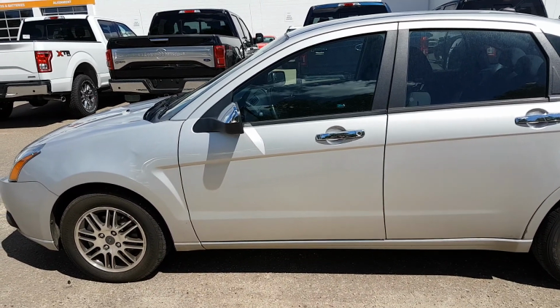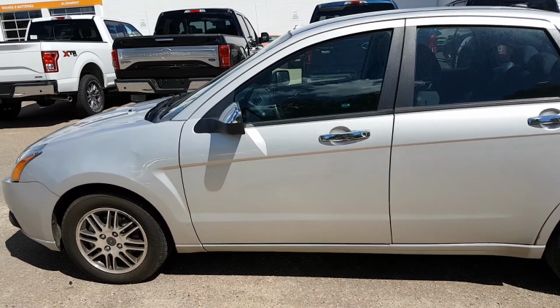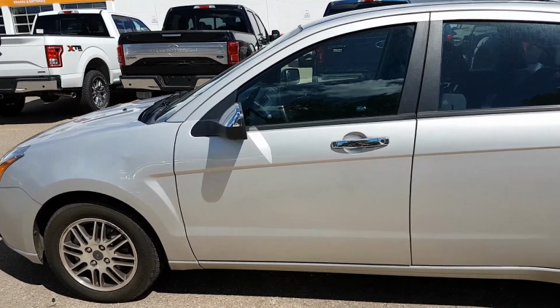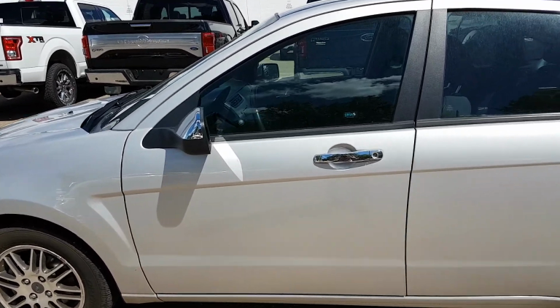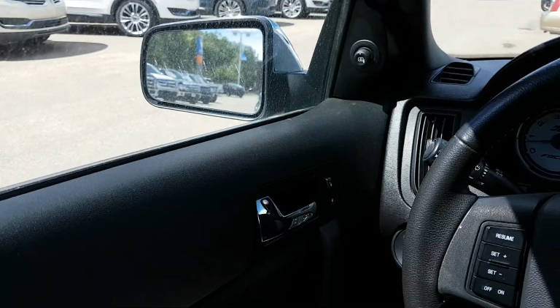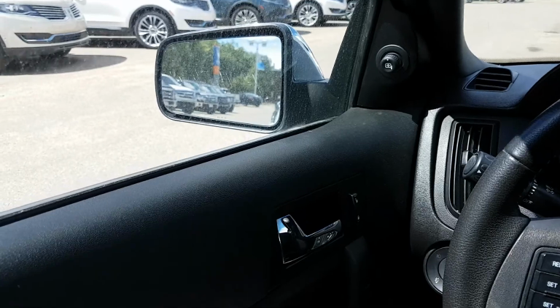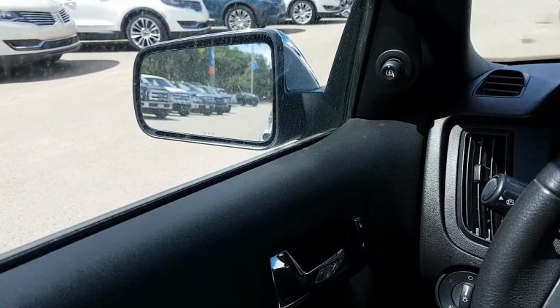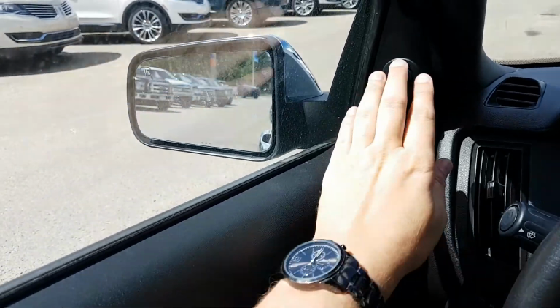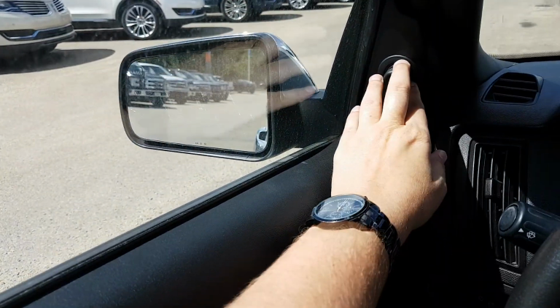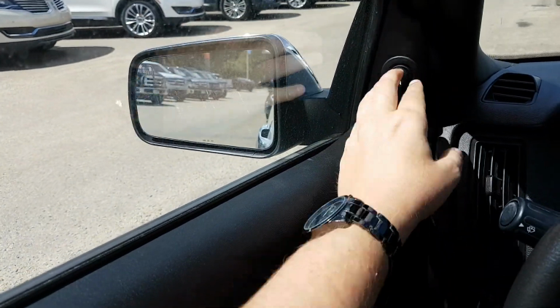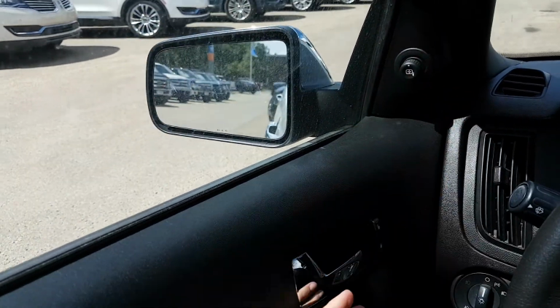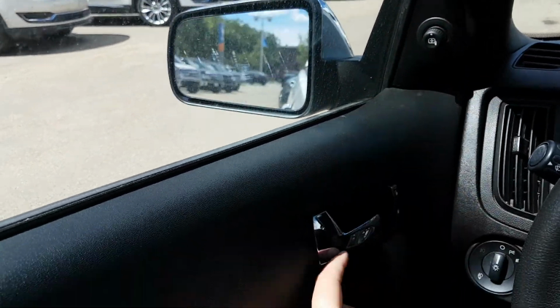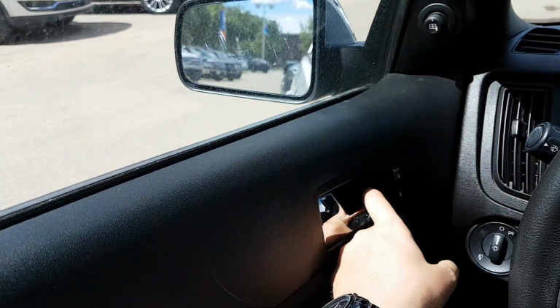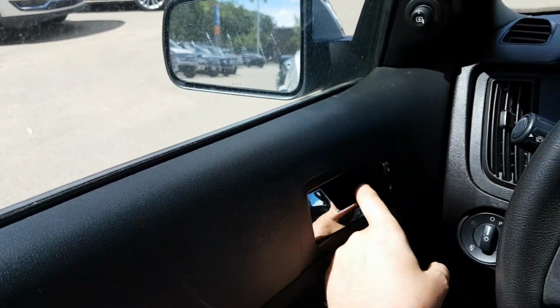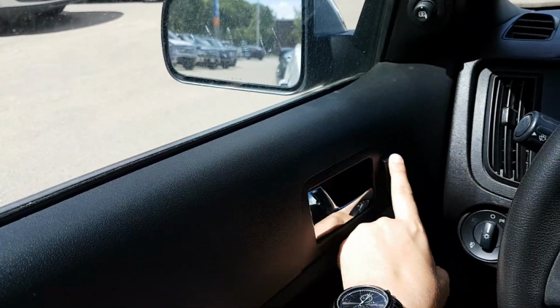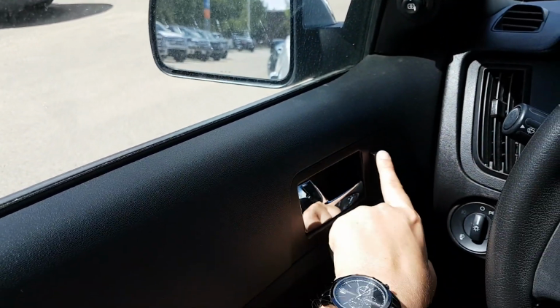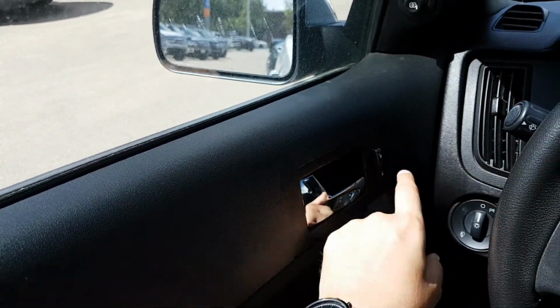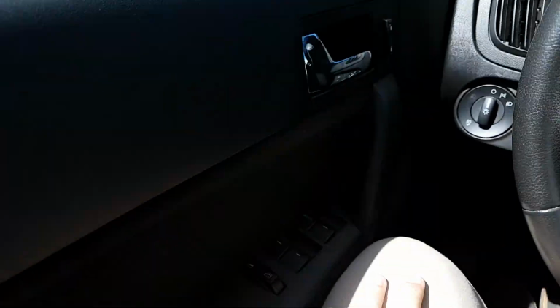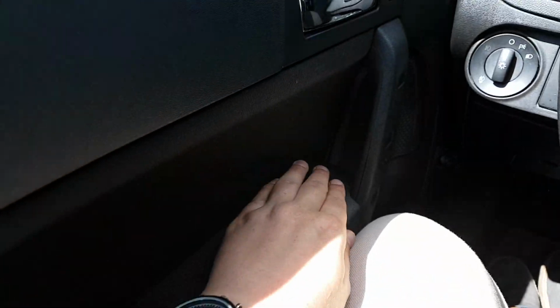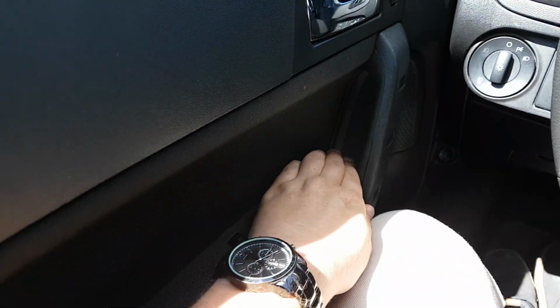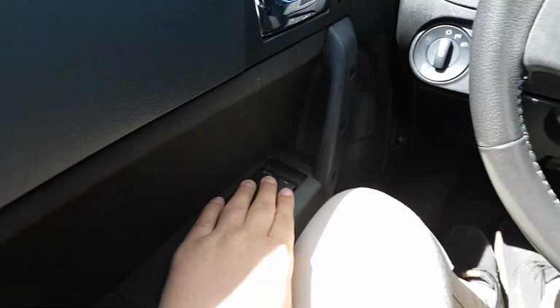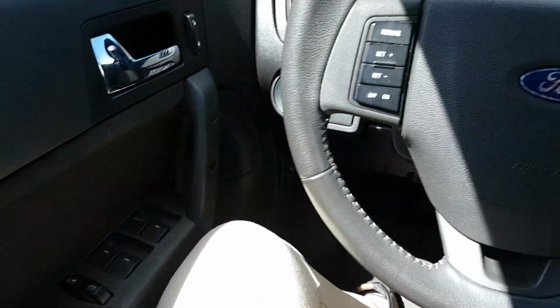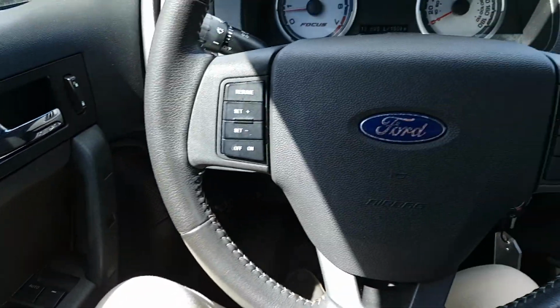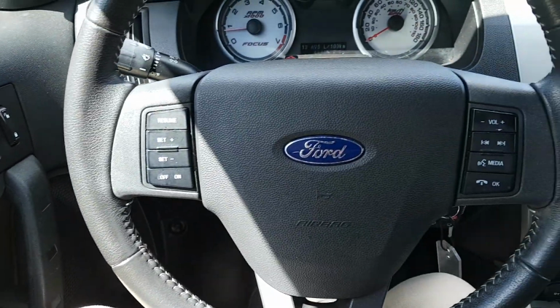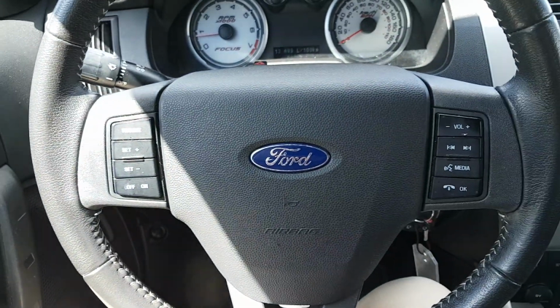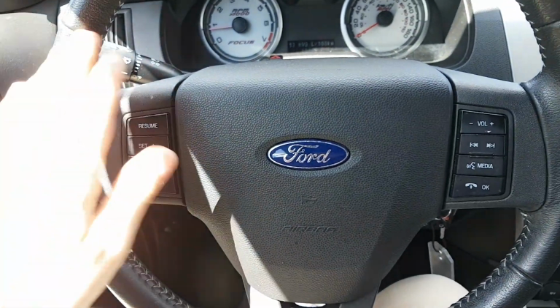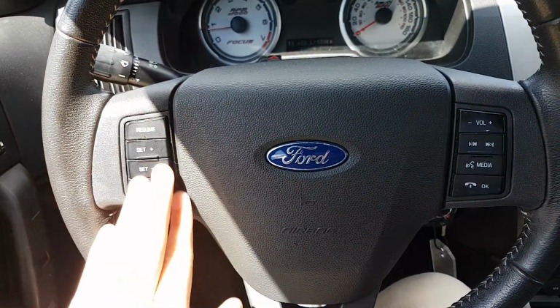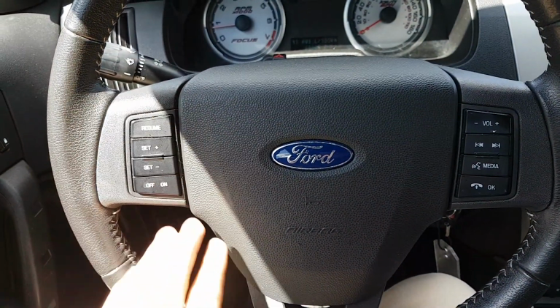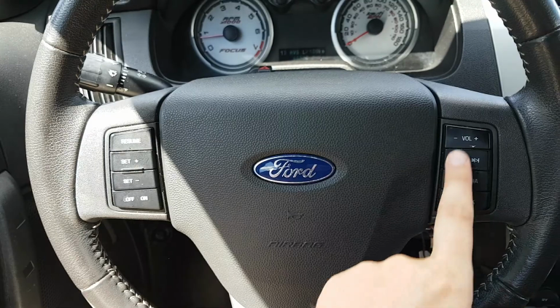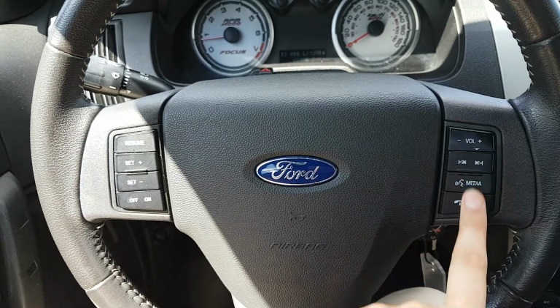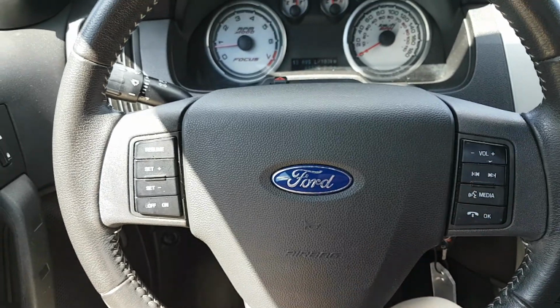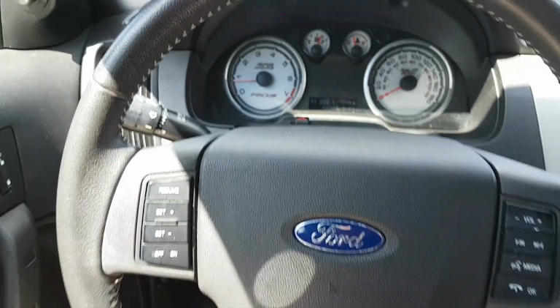Let's take a look inside. Sitting in the Focus, we have power mirrors that are heated. We have chrome handles, power locks, and power windows down below. On the steering wheel itself we have cruise control on the left and audio controls on the right.